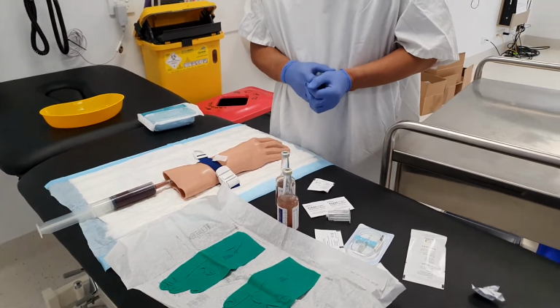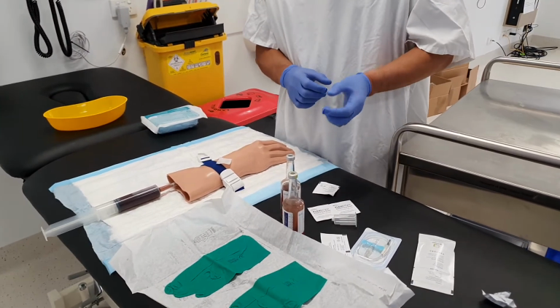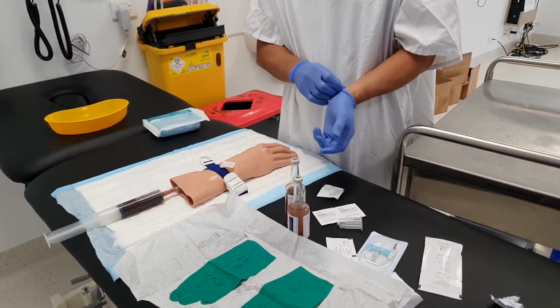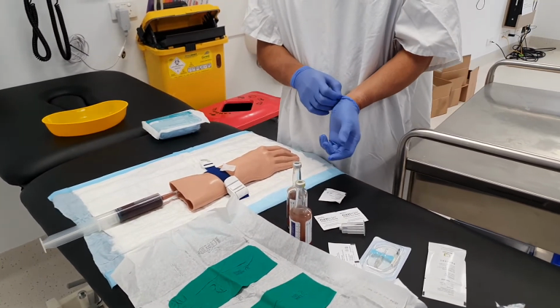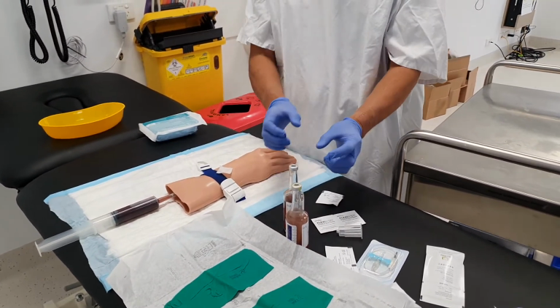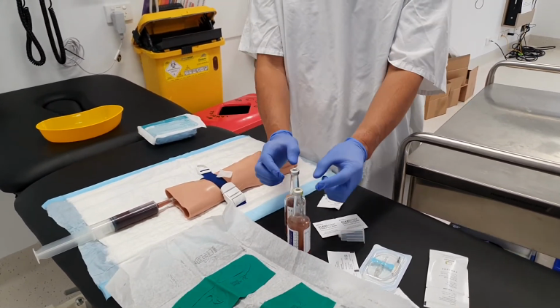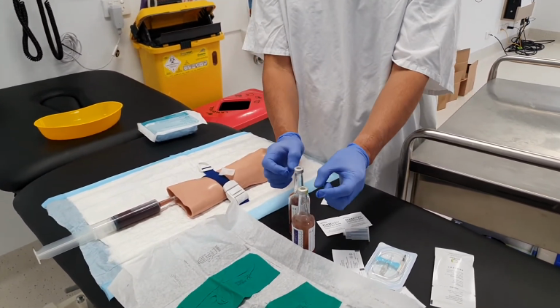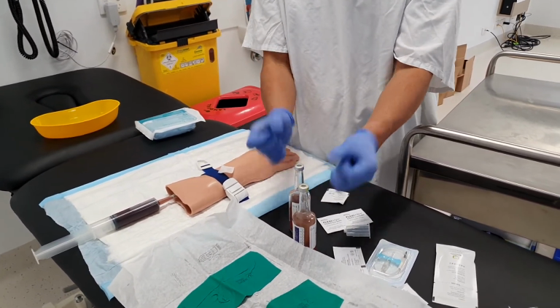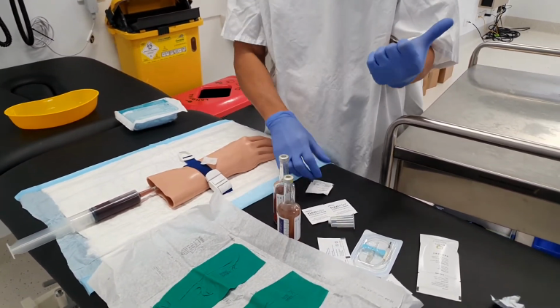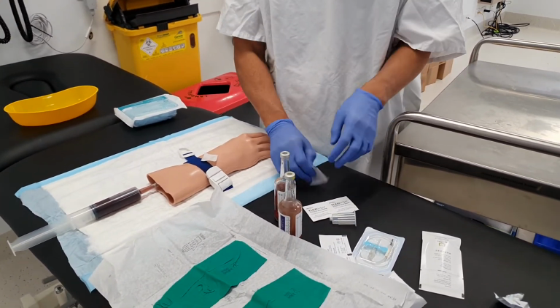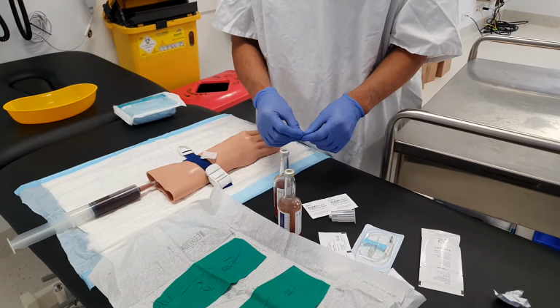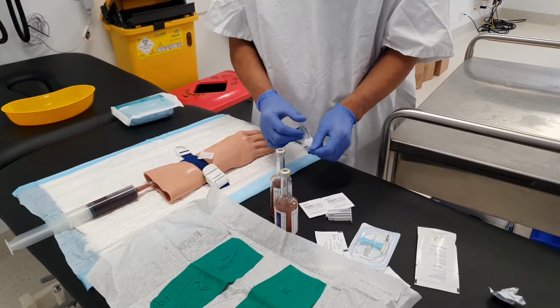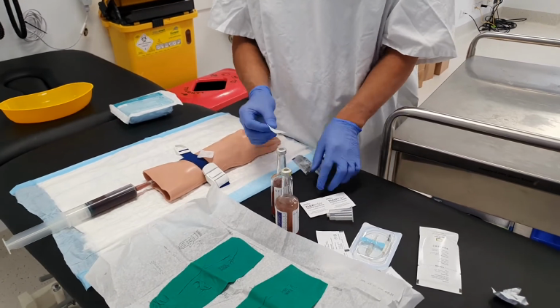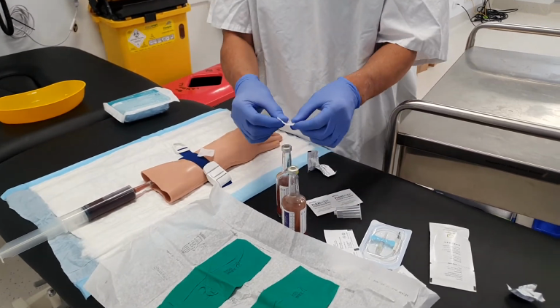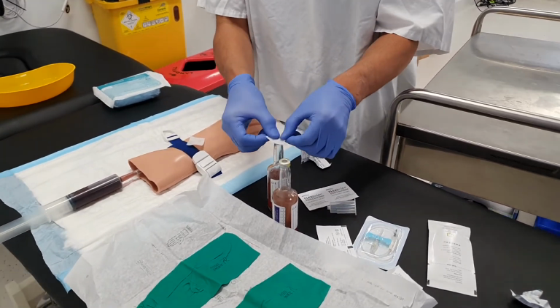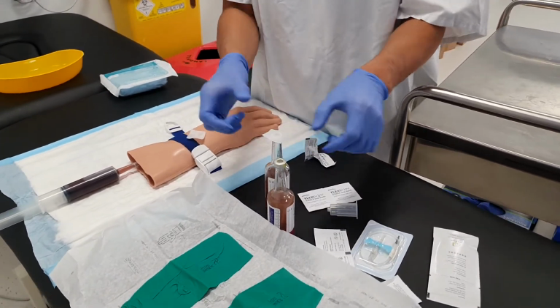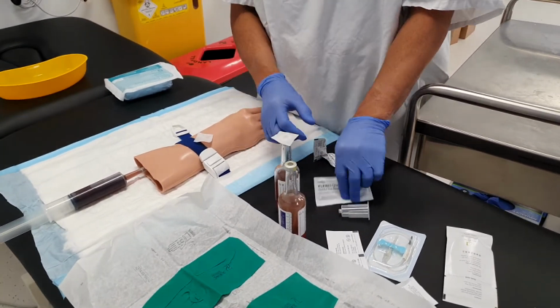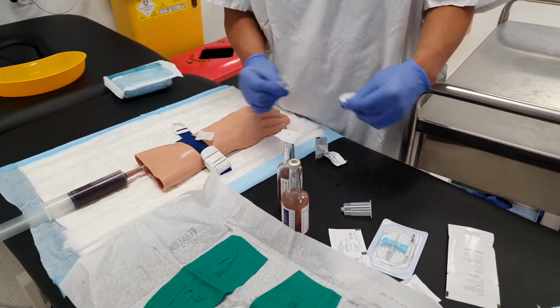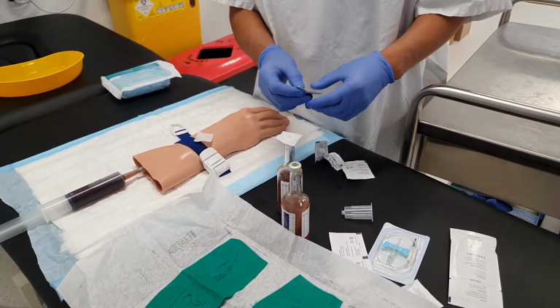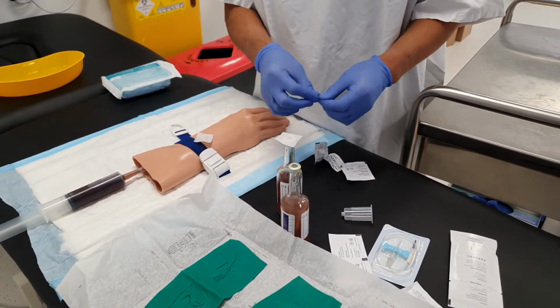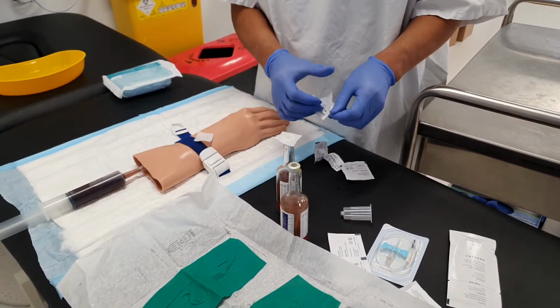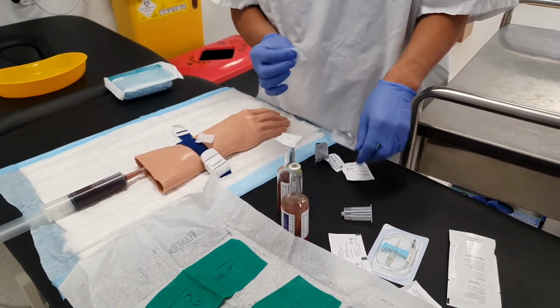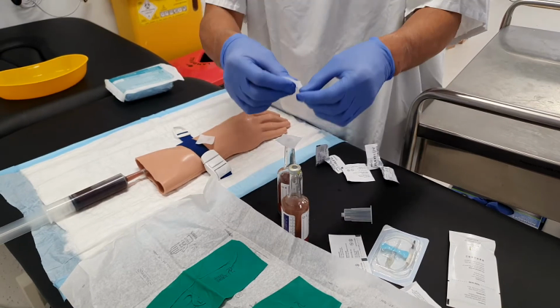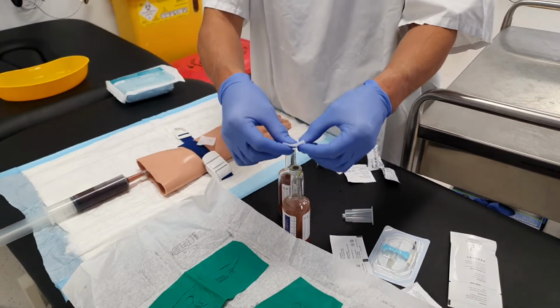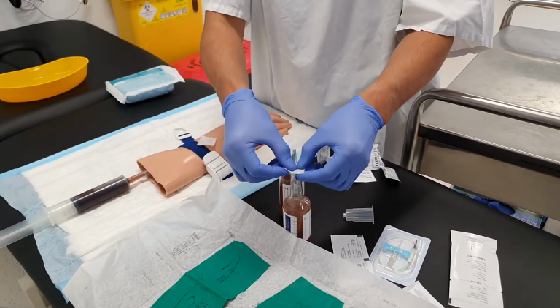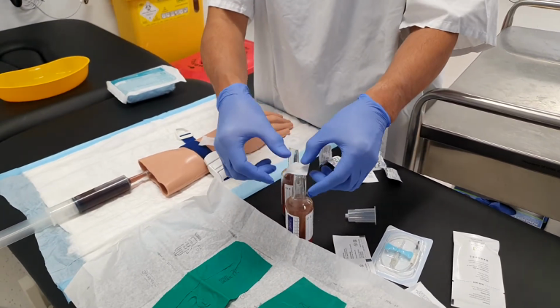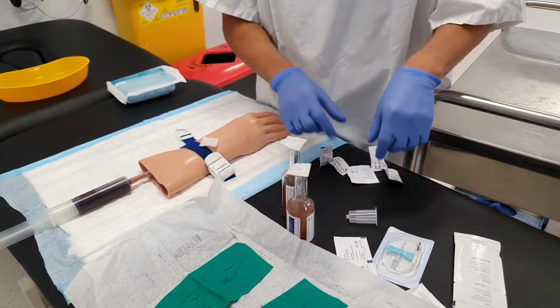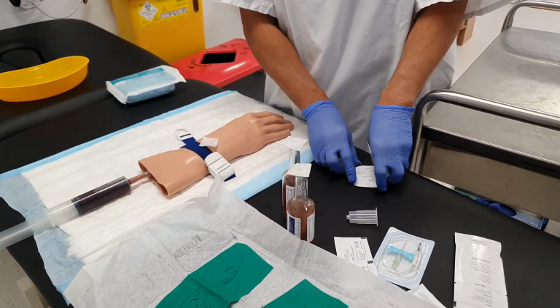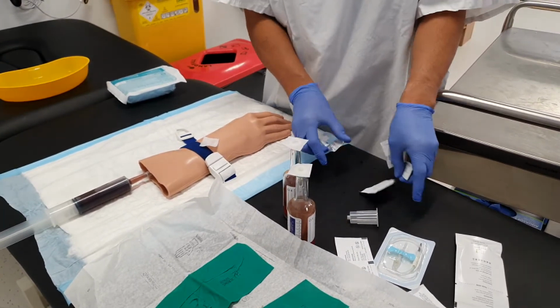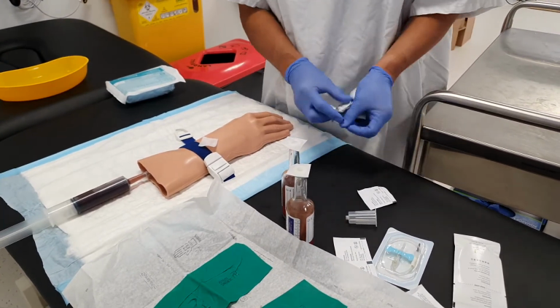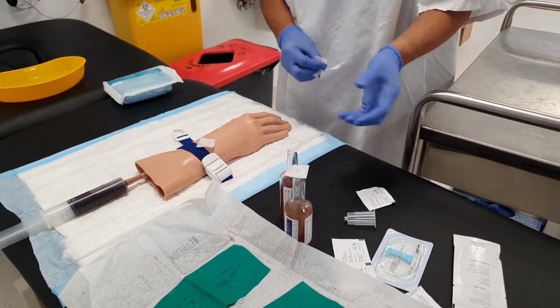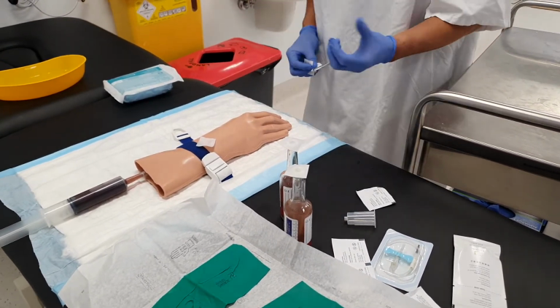The blood culture bottles — I like to flip the lids off them, which is what you're supposed to do. I've seen some pathology departments actually put the alcohol swabs over the top of the bottles once you flick them.